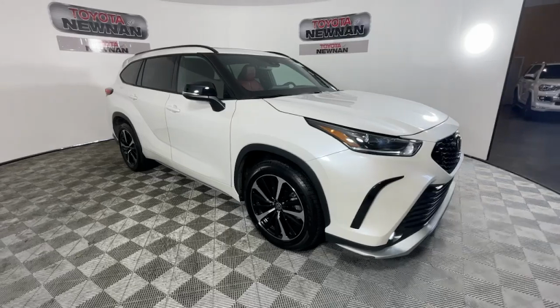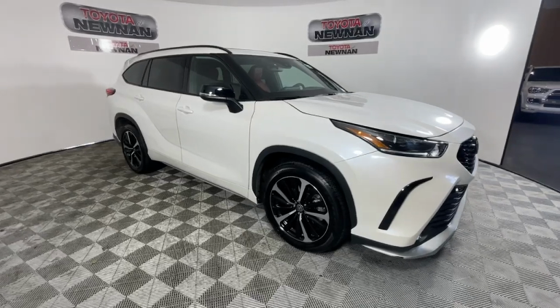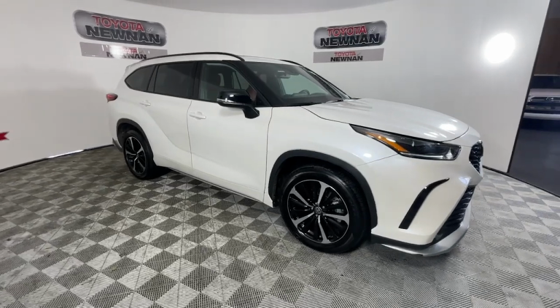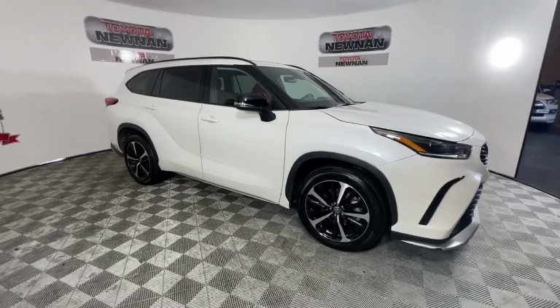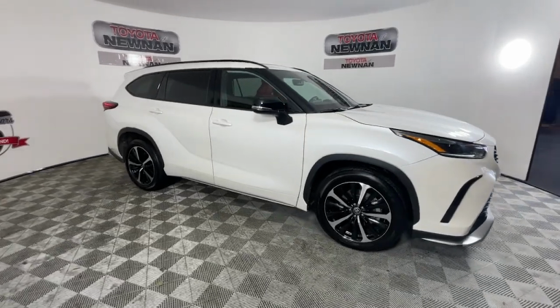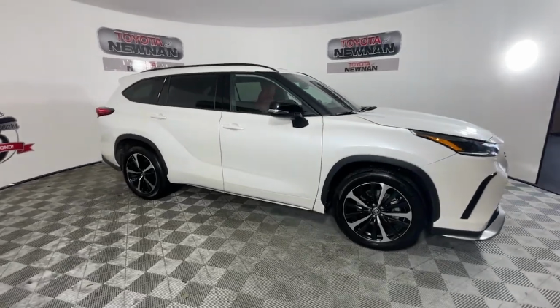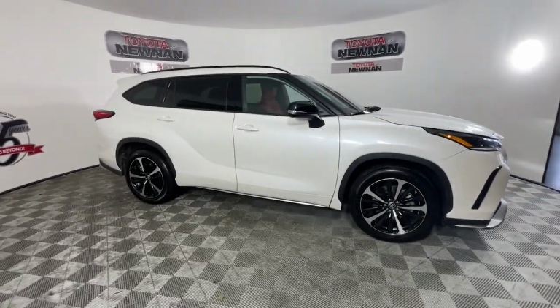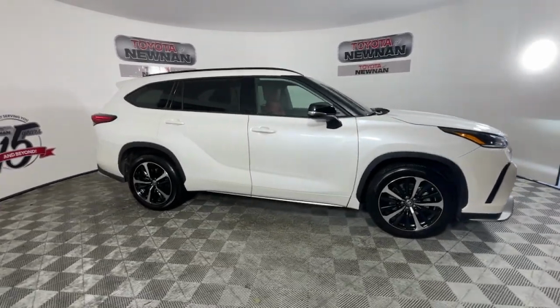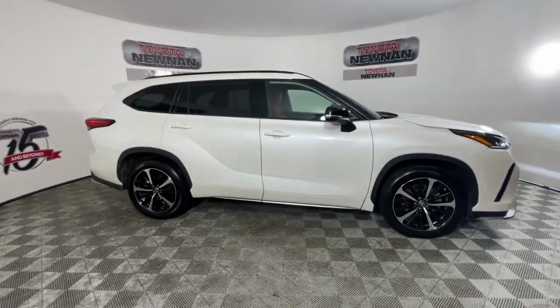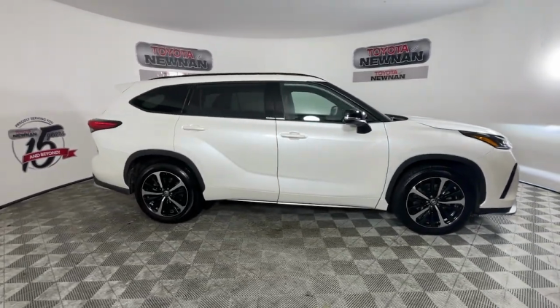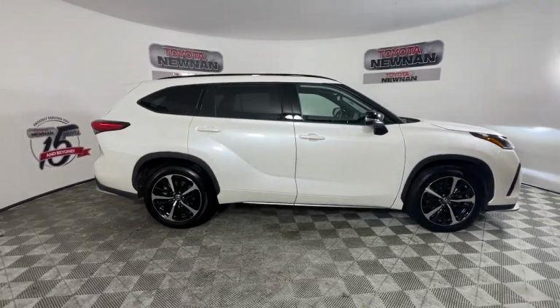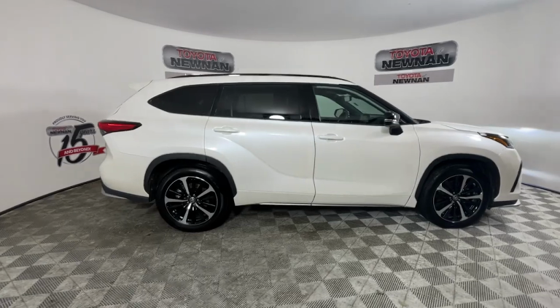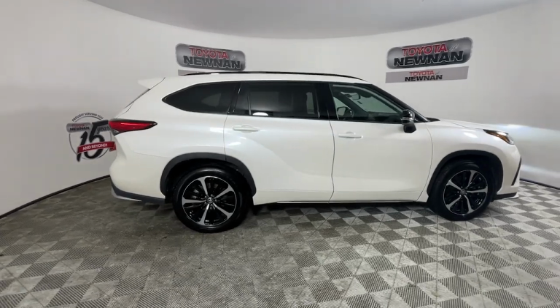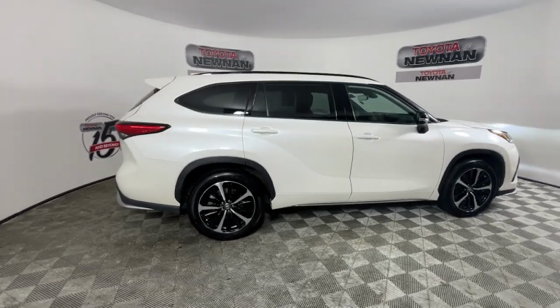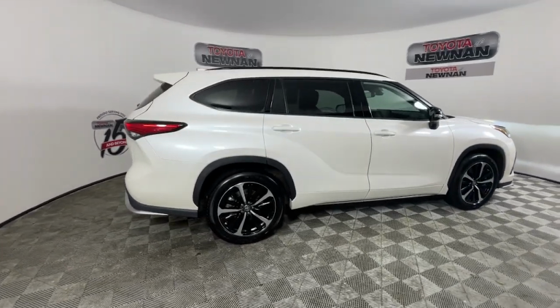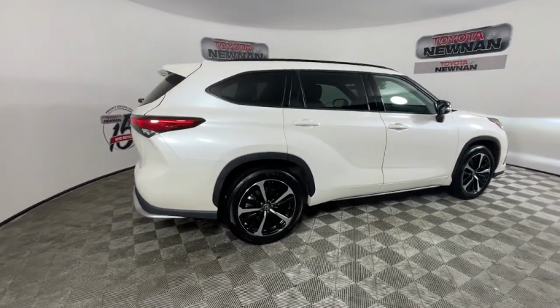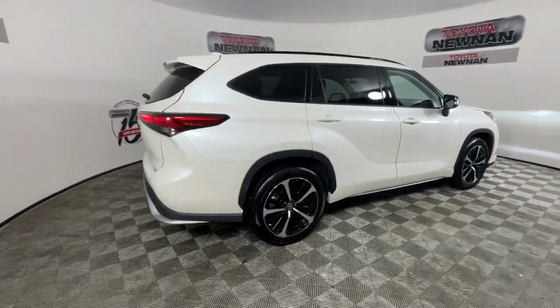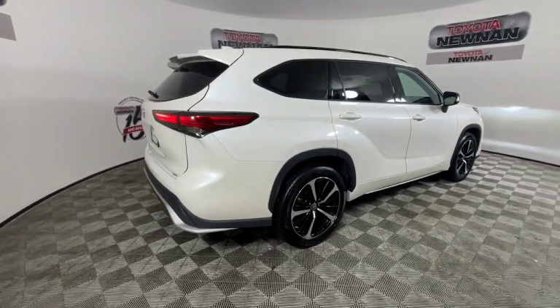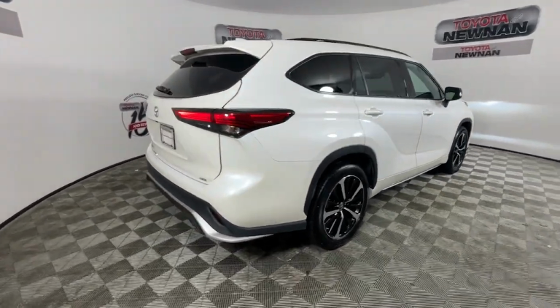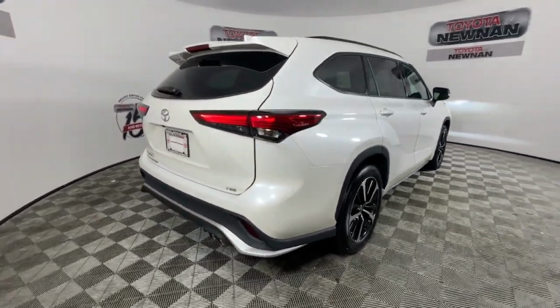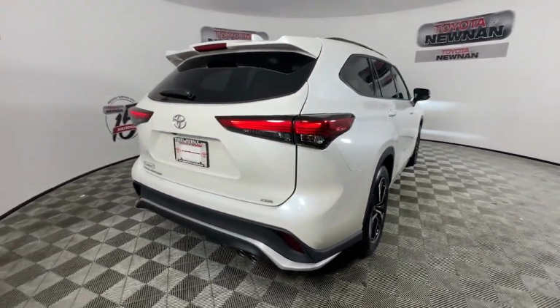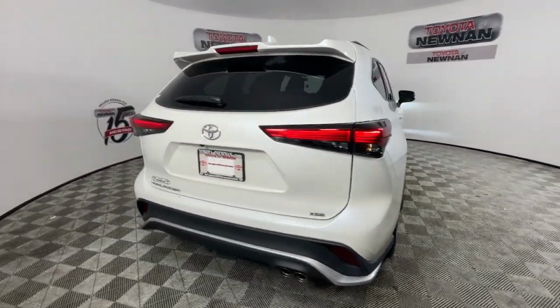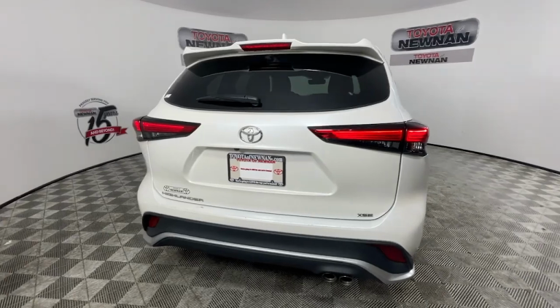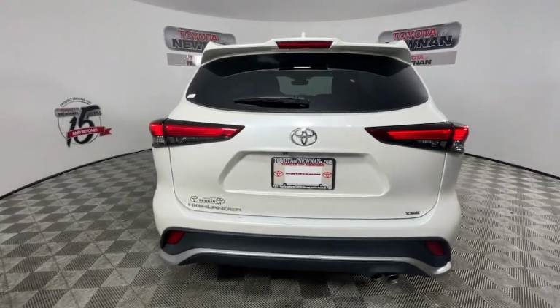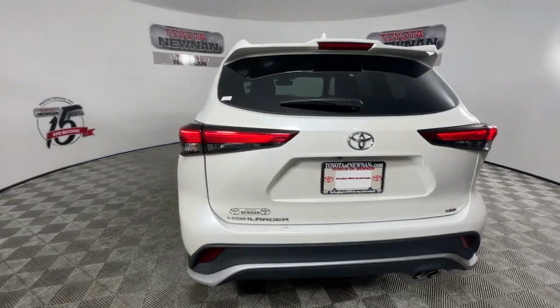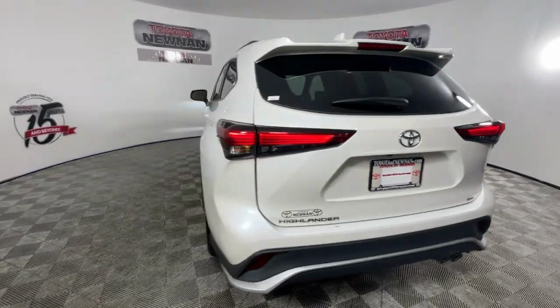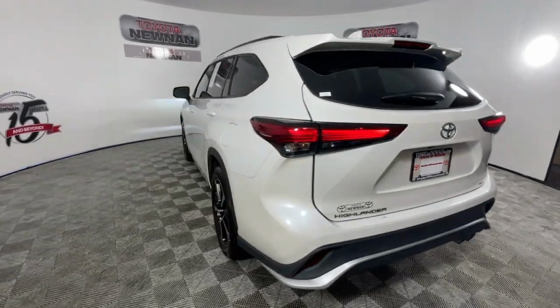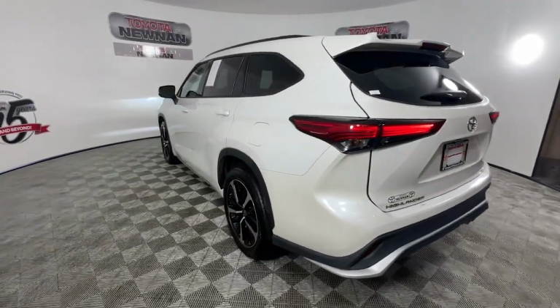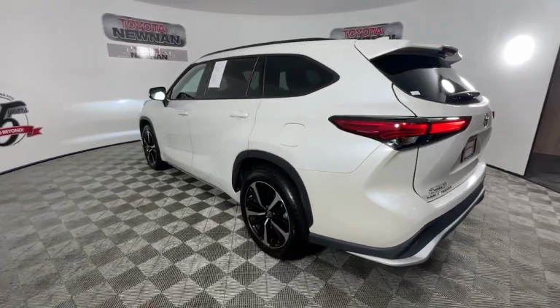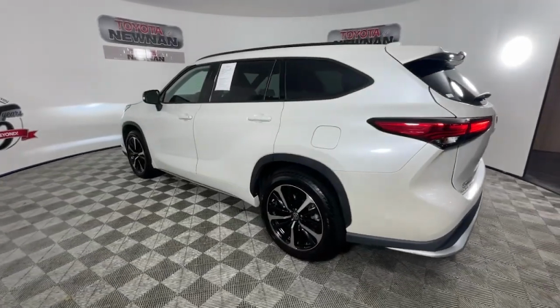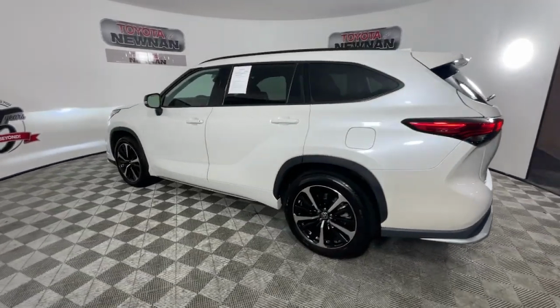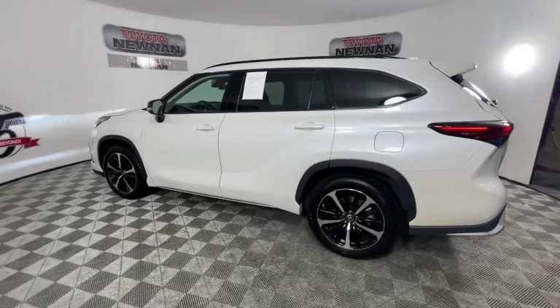You will love the features of this 2021 Toyota Highlander. With less than 25,000 miles on the odometer, this vehicle provides excellent value. Here's a sleek and sporty Toyota Highlander your family will love.